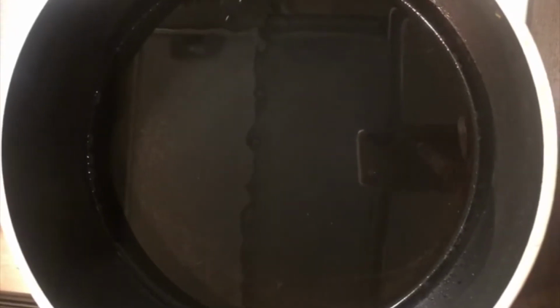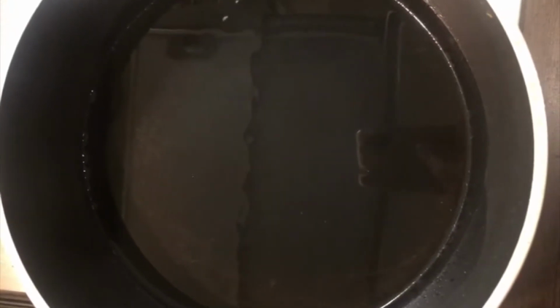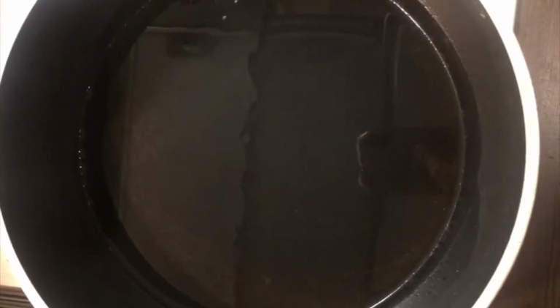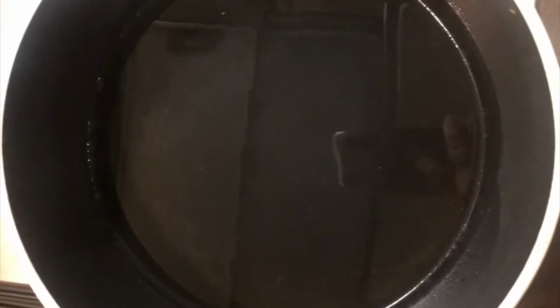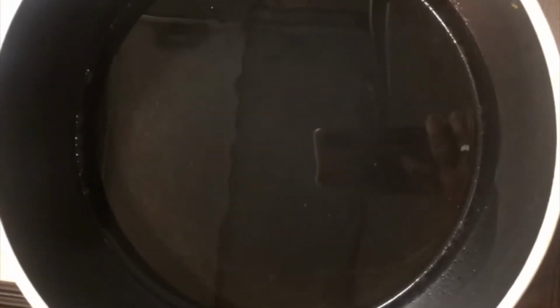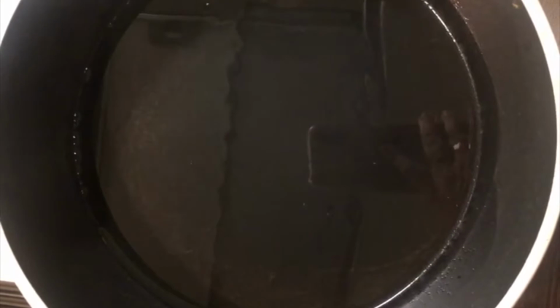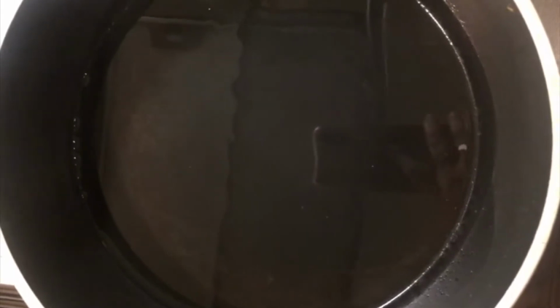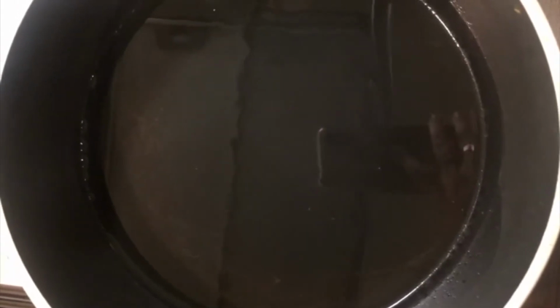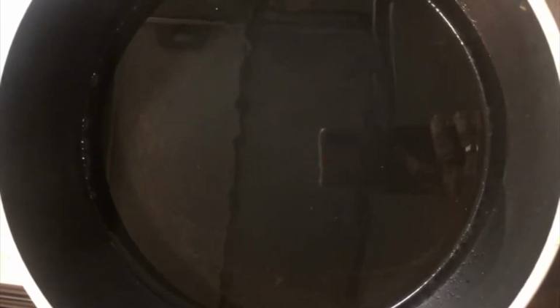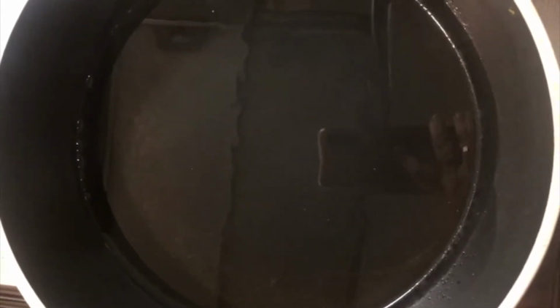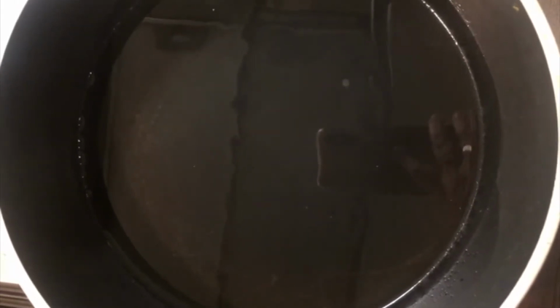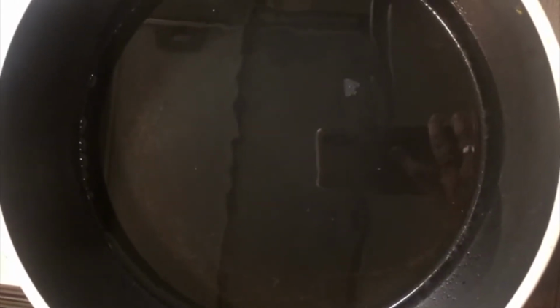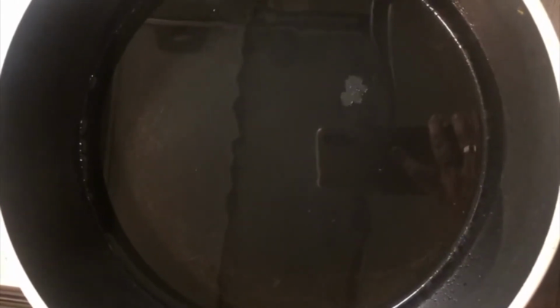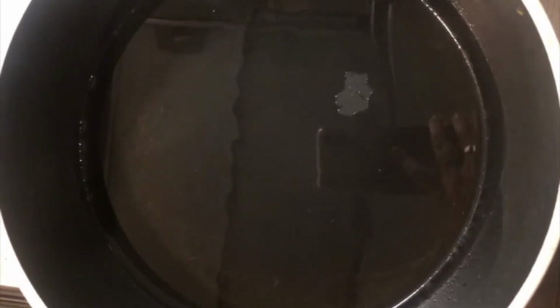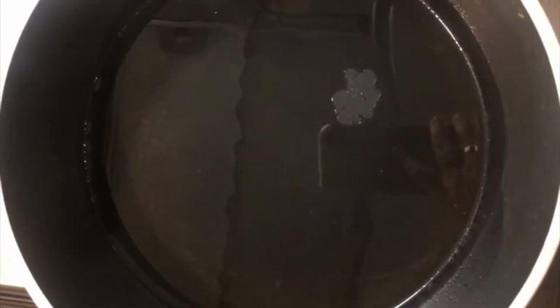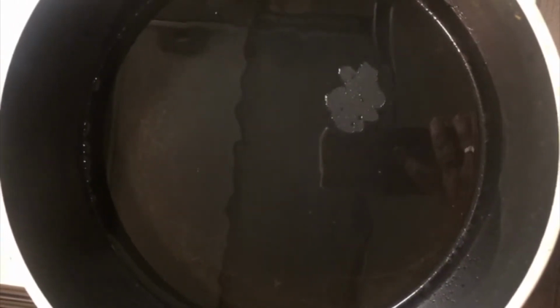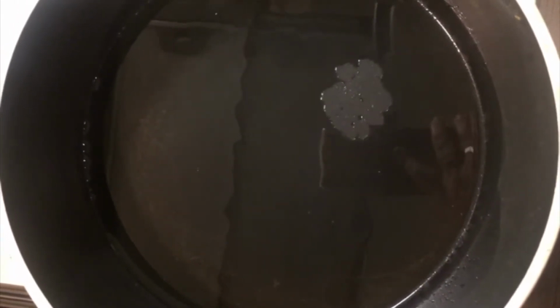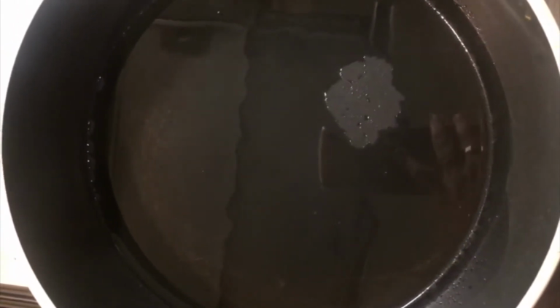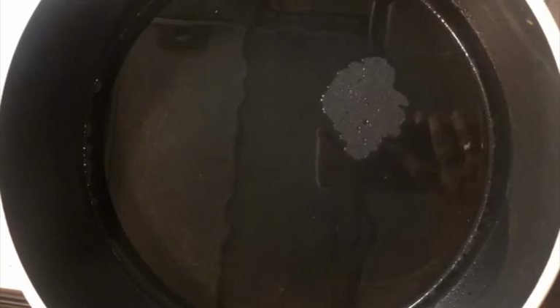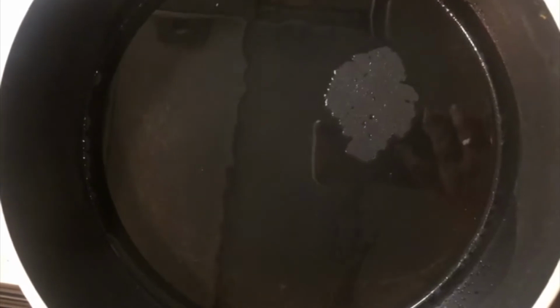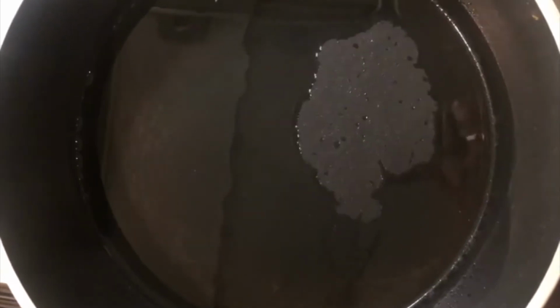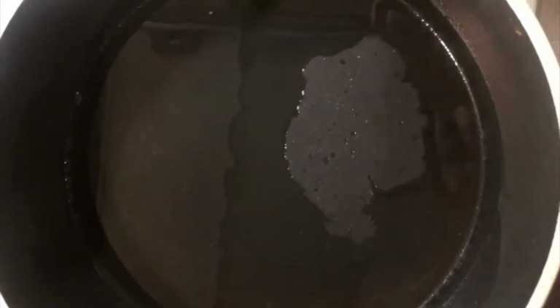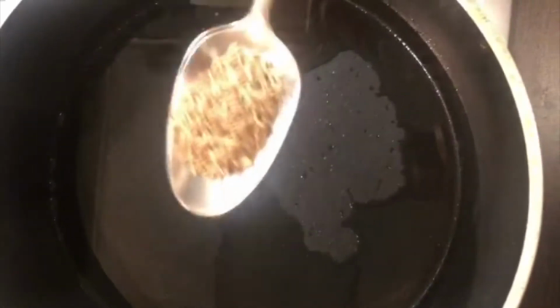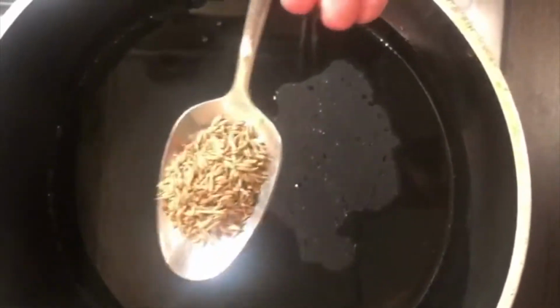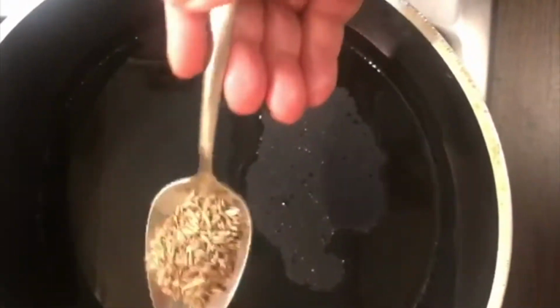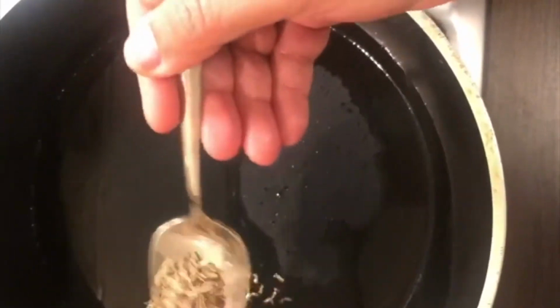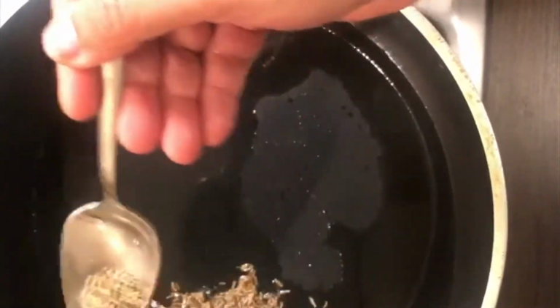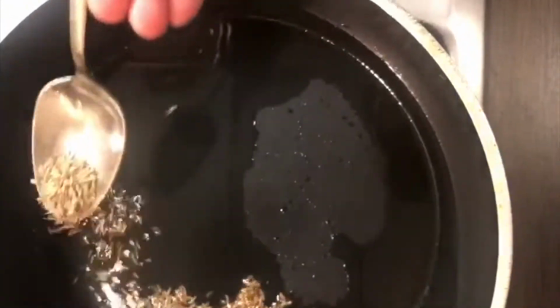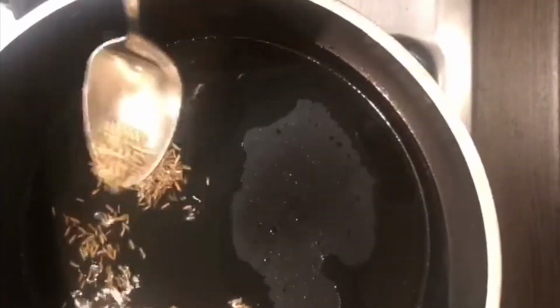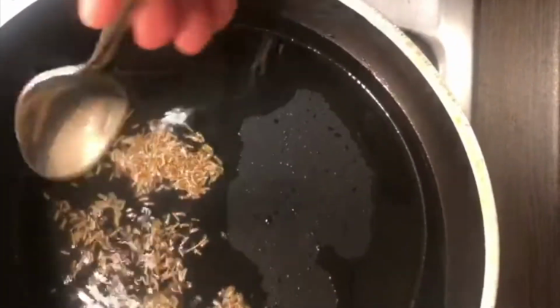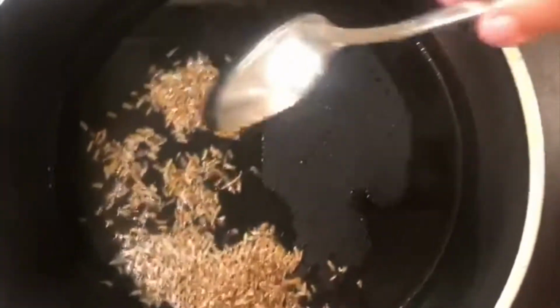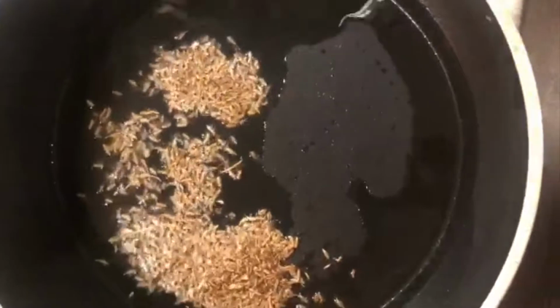I have taken a pan, added some olive oil into it and waiting for it to get heated. Adding some cumin seeds.